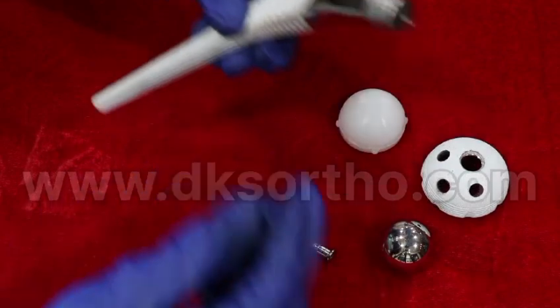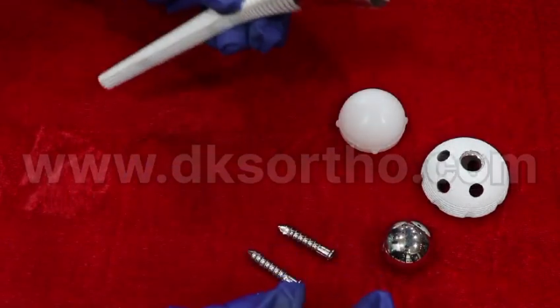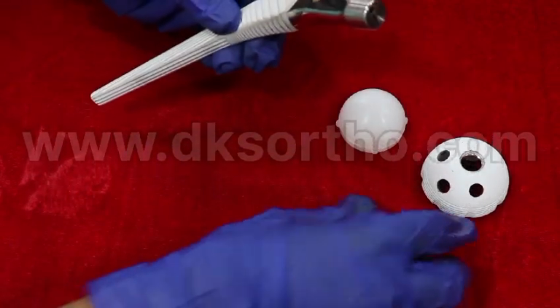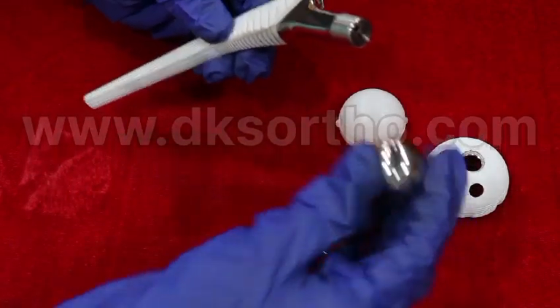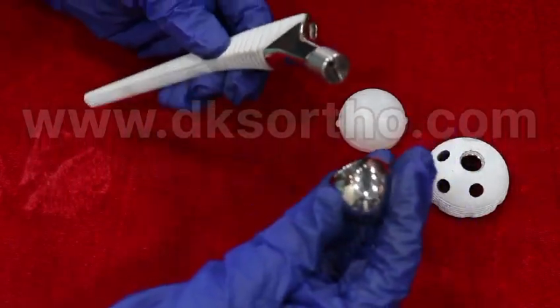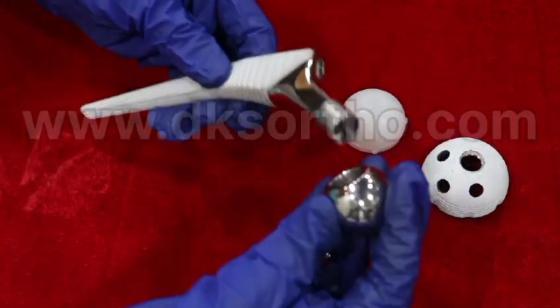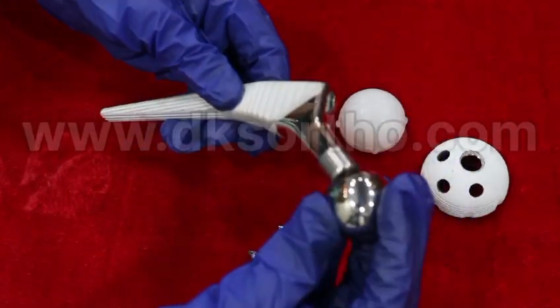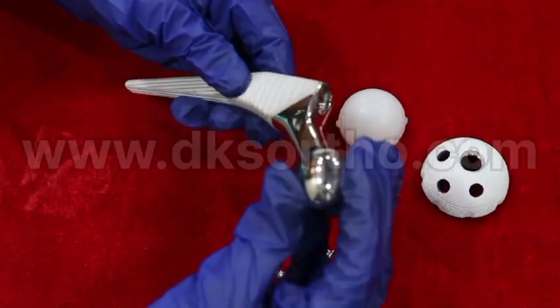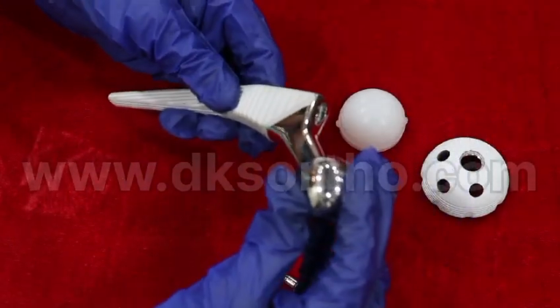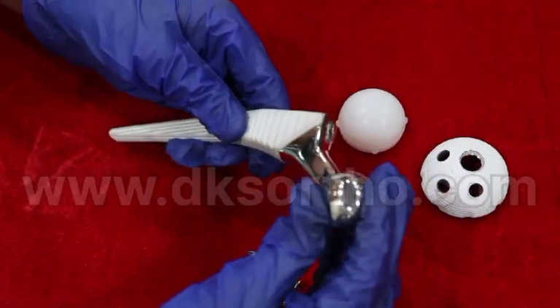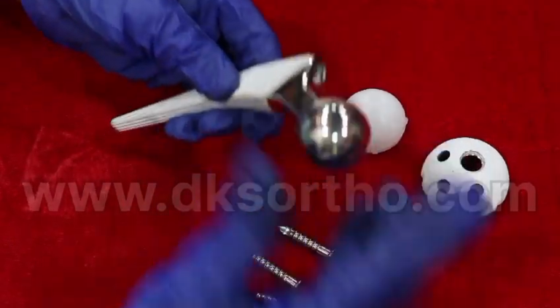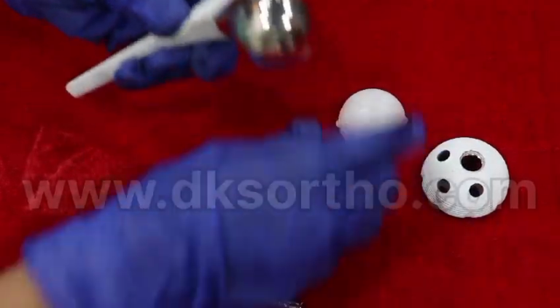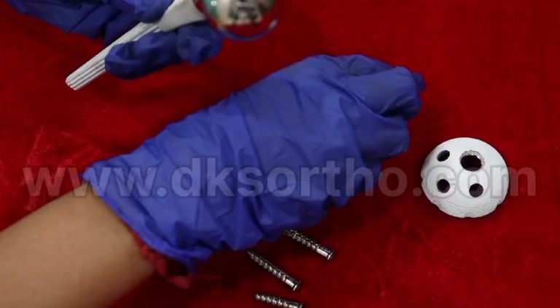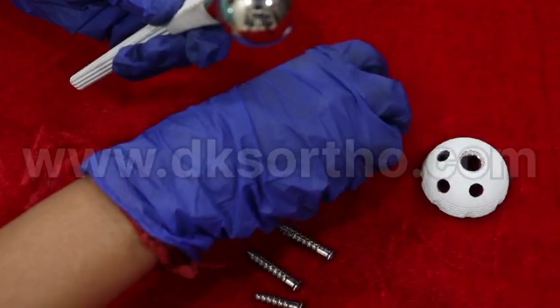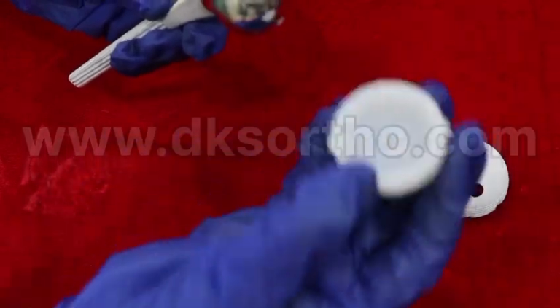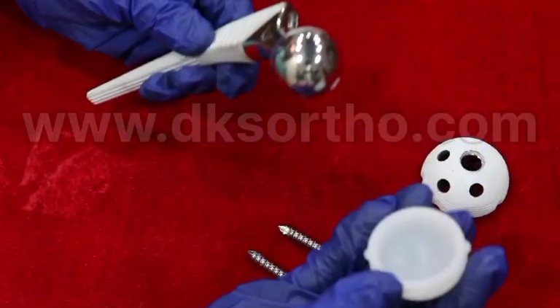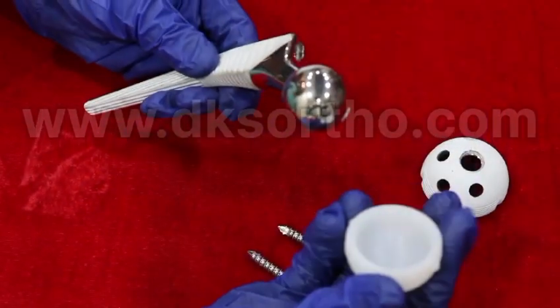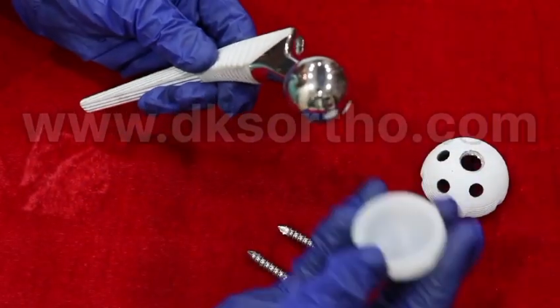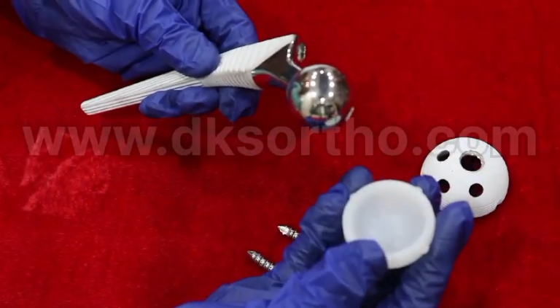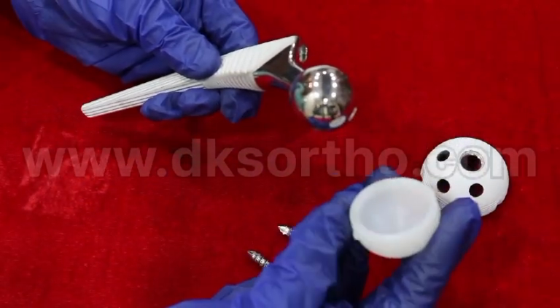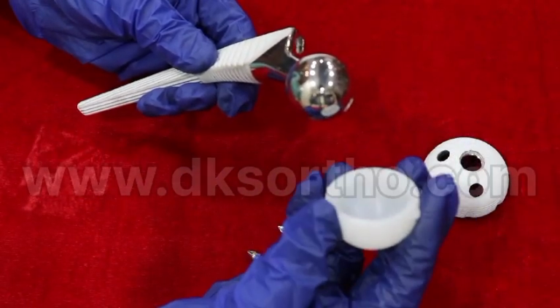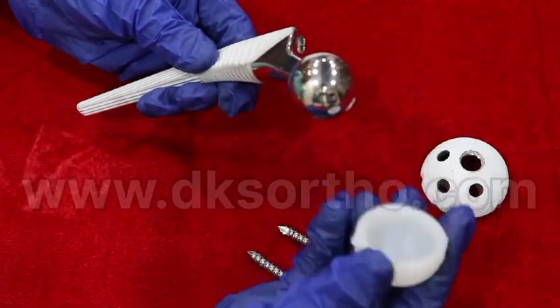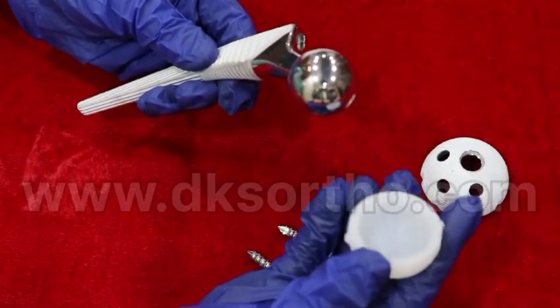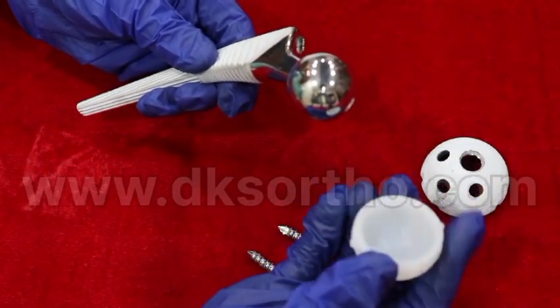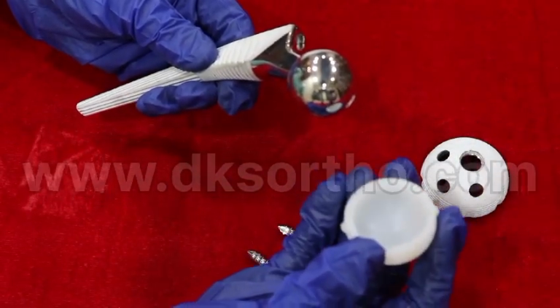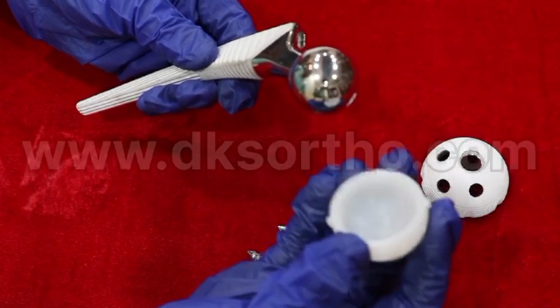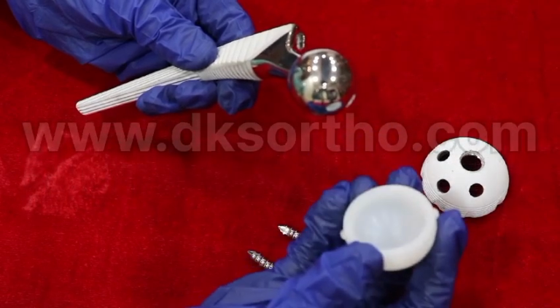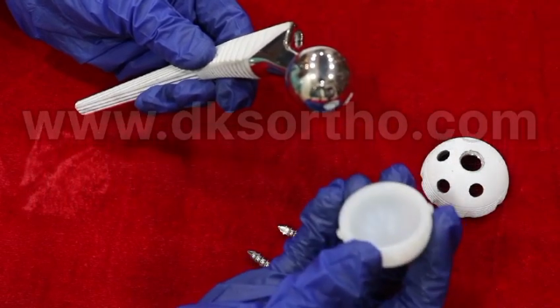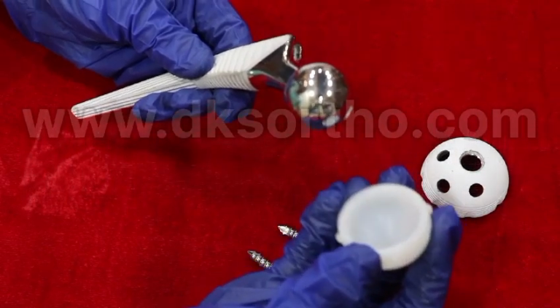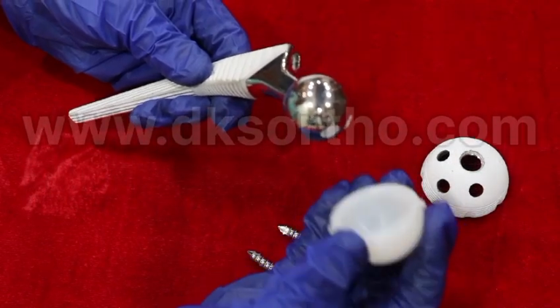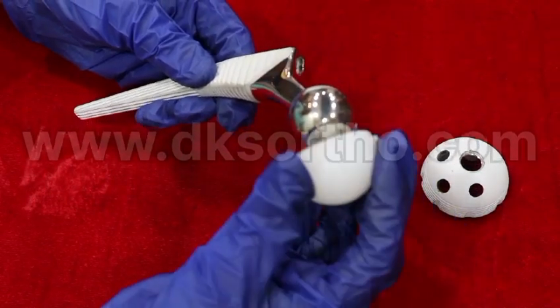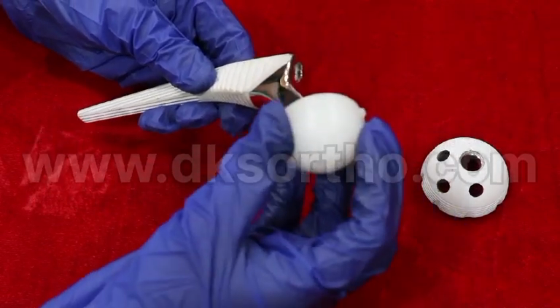We use a 28 mm internal head. The liner used is a simple liner, available in sizes from 40 mm to 64 mm.